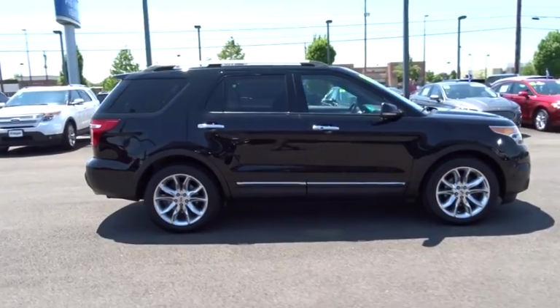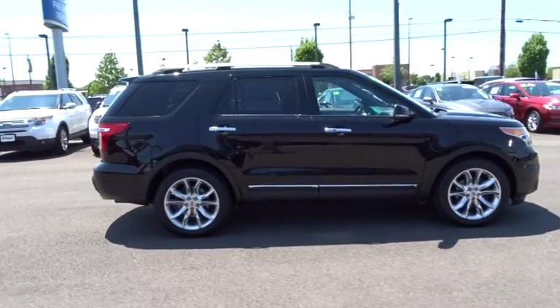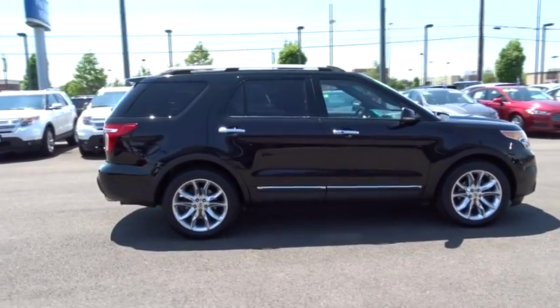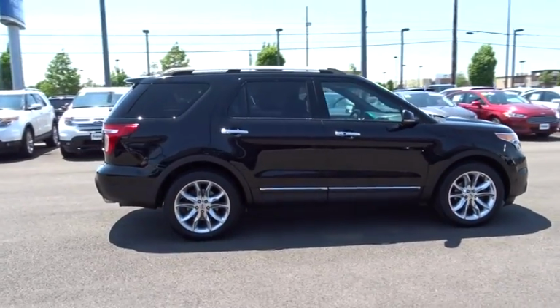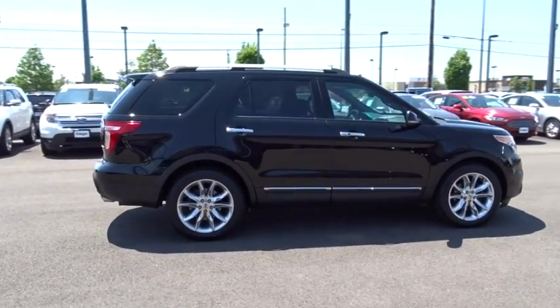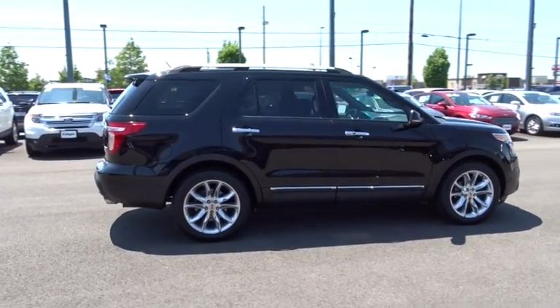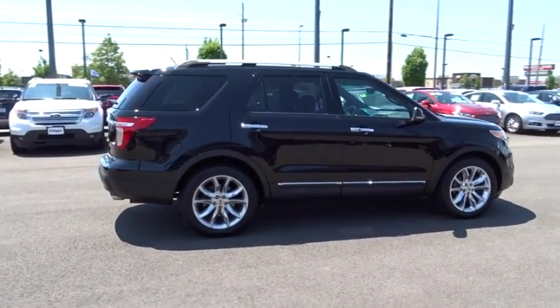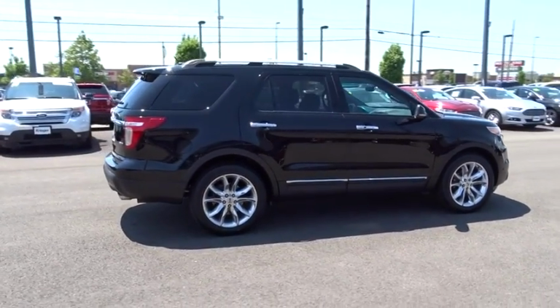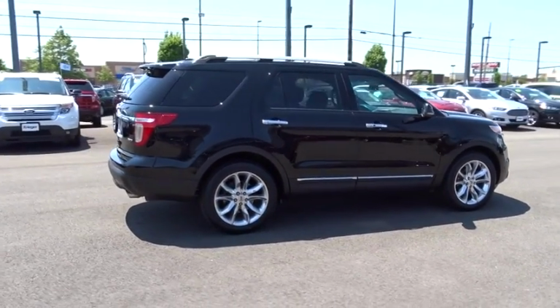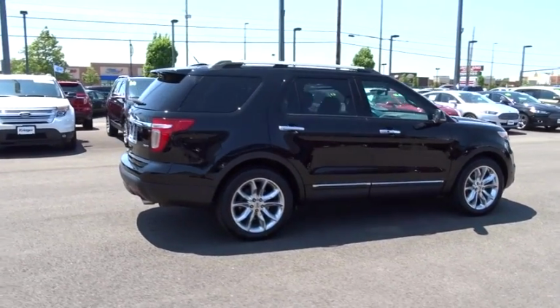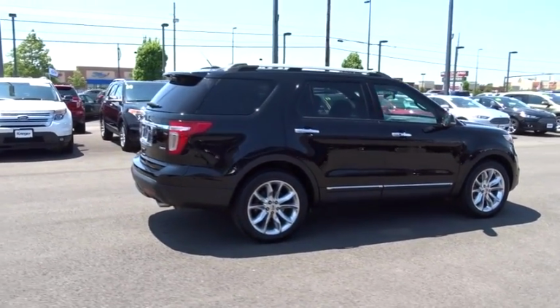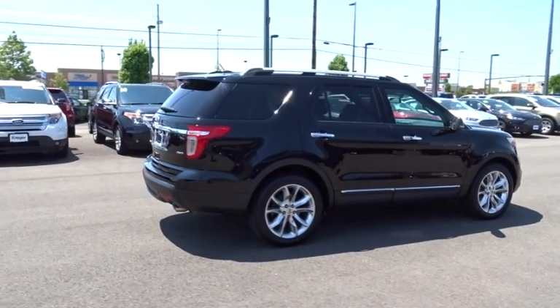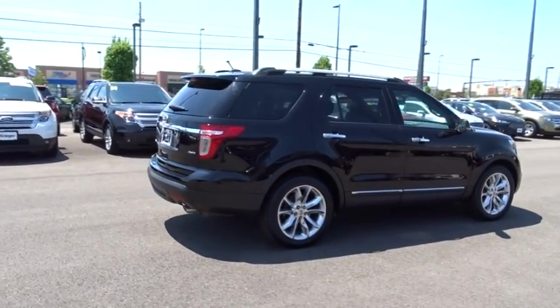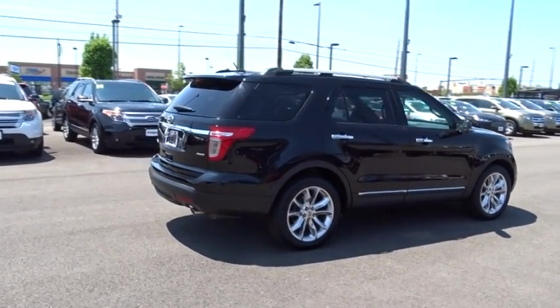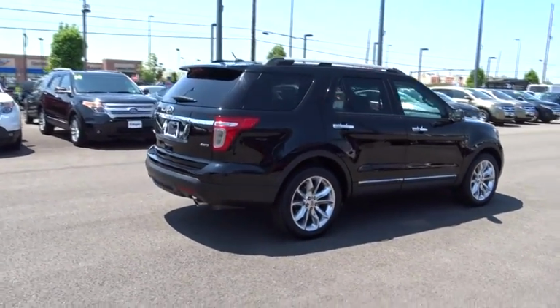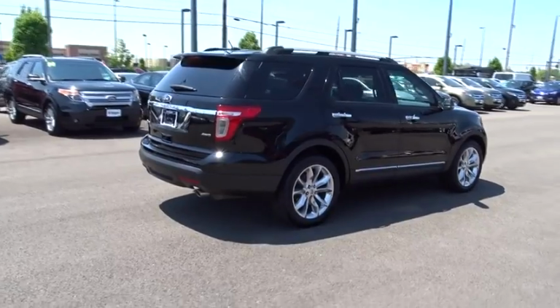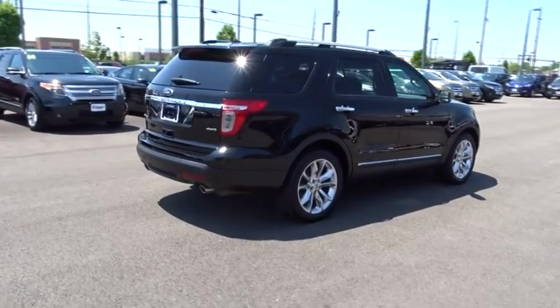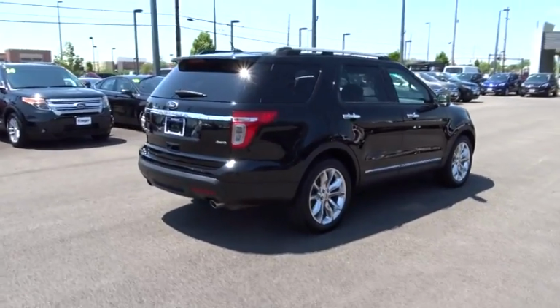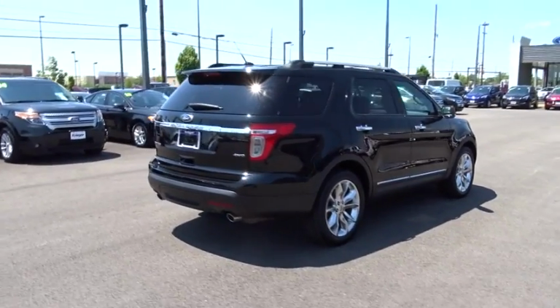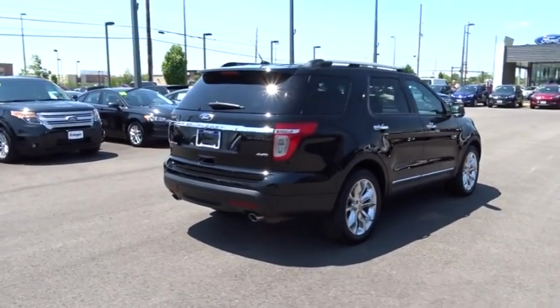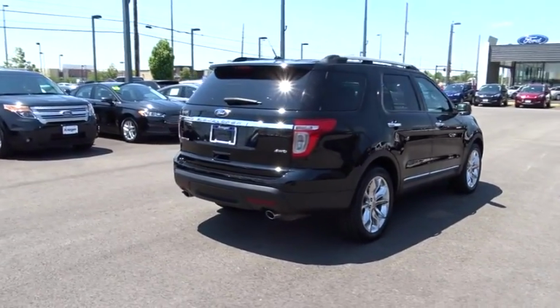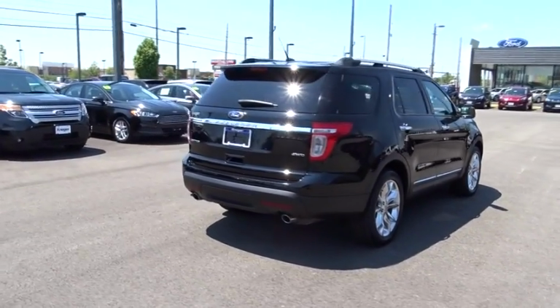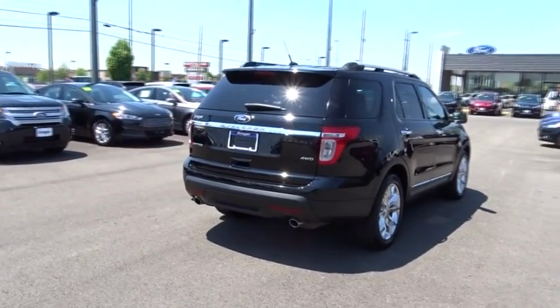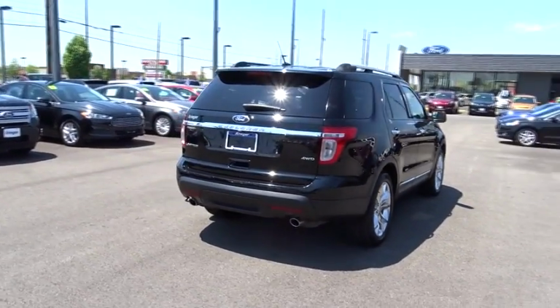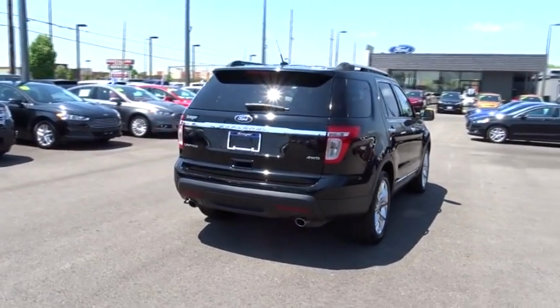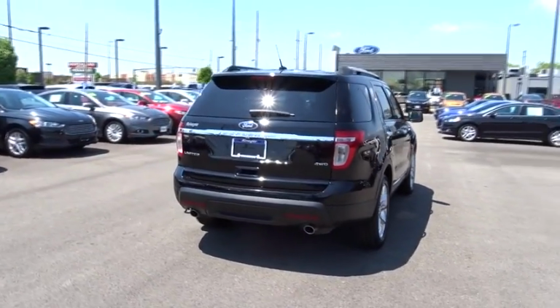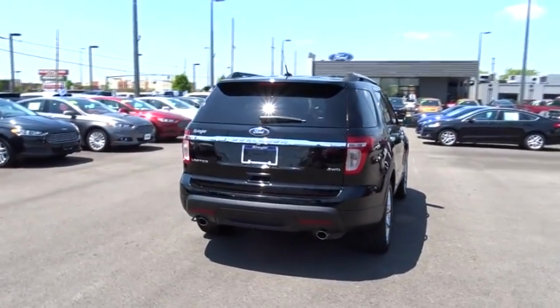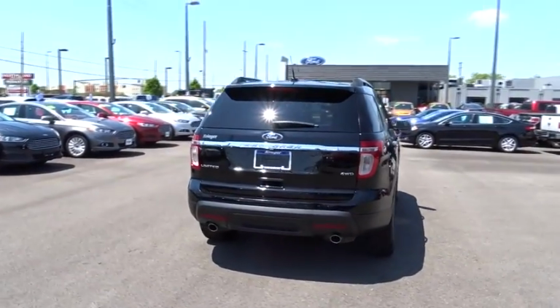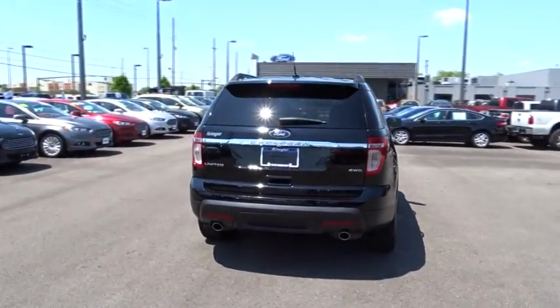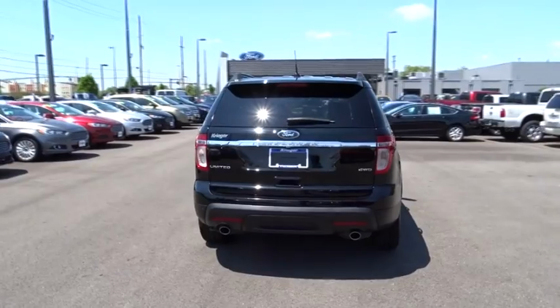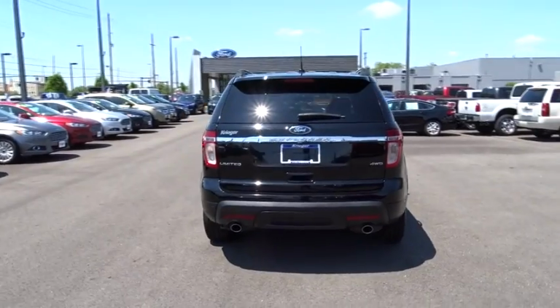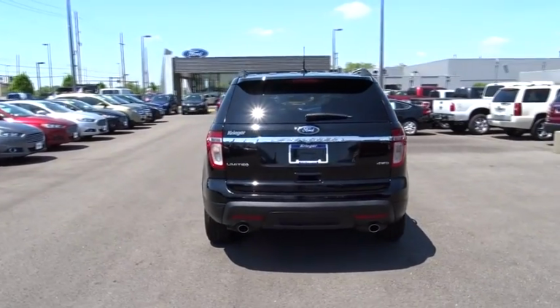Bluetooth, adjustable steering wheel, power steering, keyless start, floor mat, auto dimming rear view mirror, aluminum wheels, four-wheel drive, cruise control, four-wheel disc brakes.